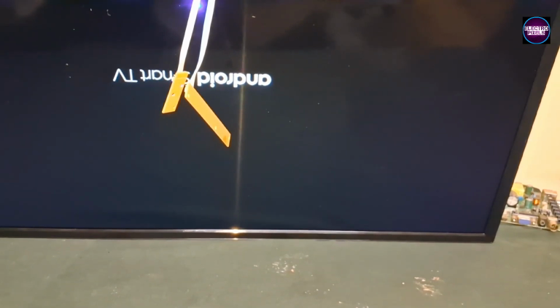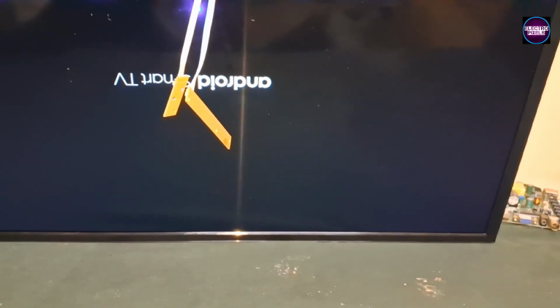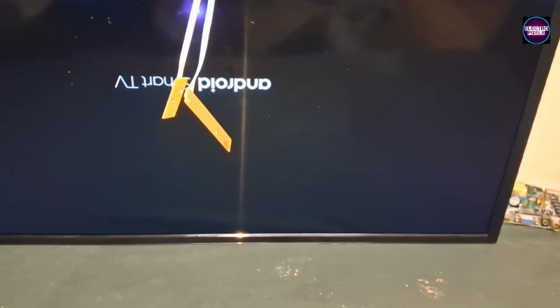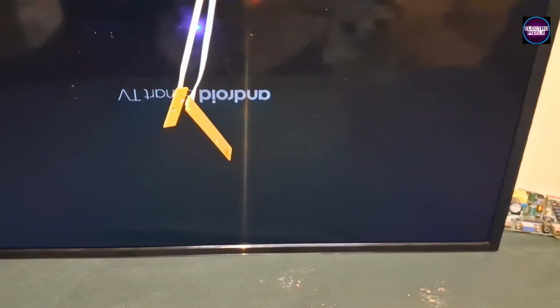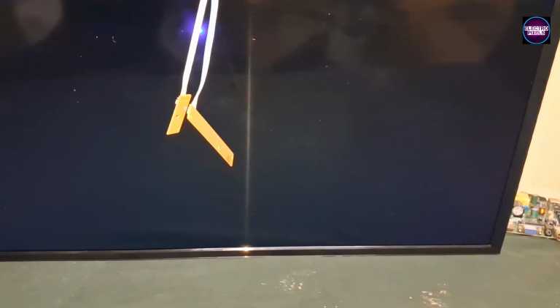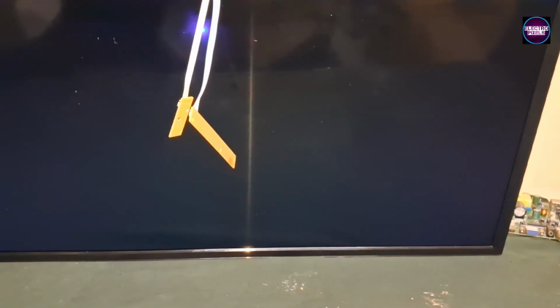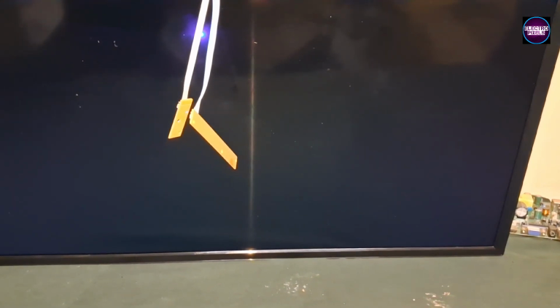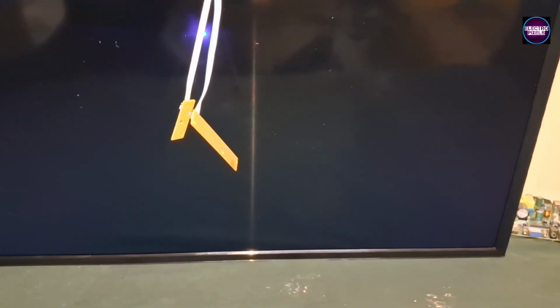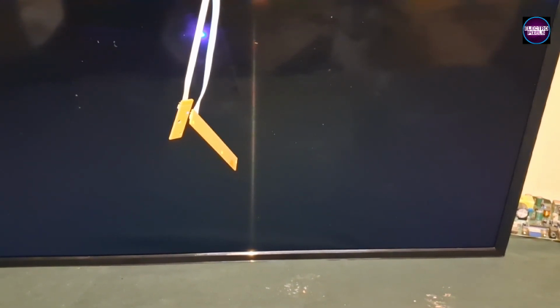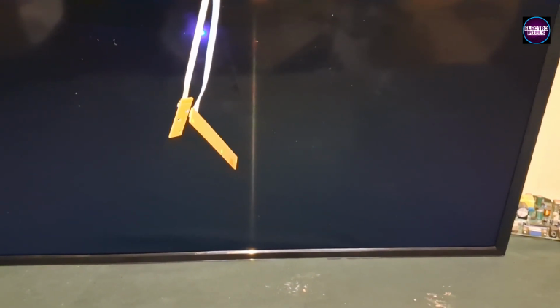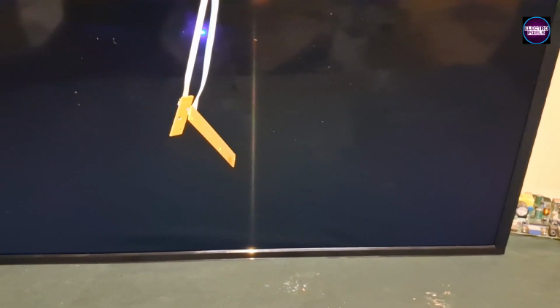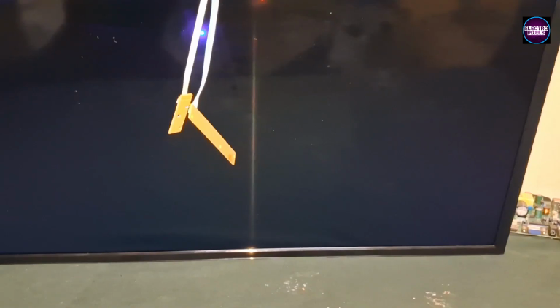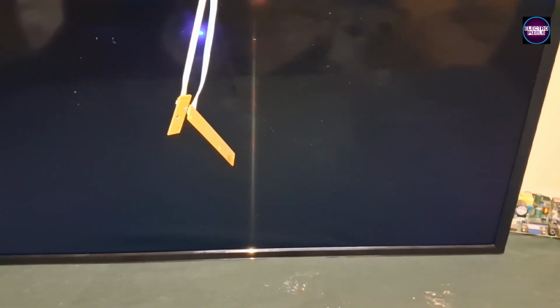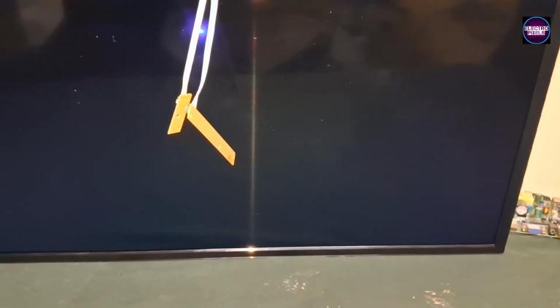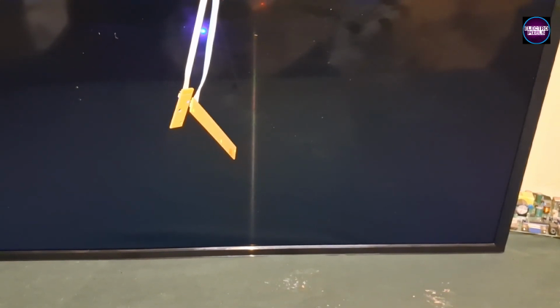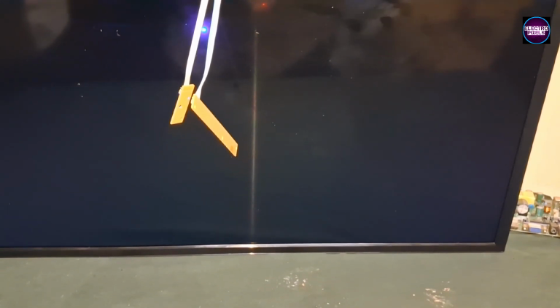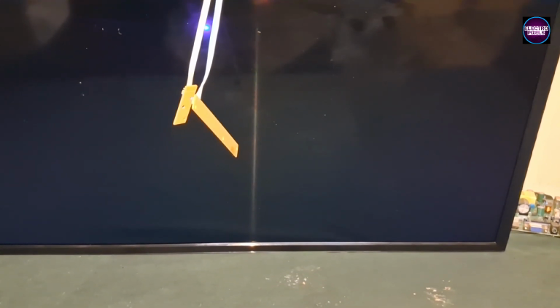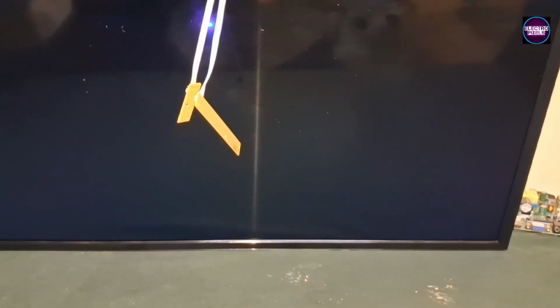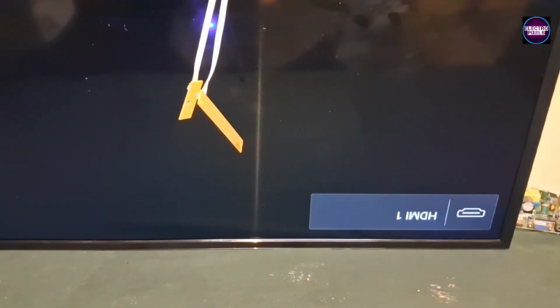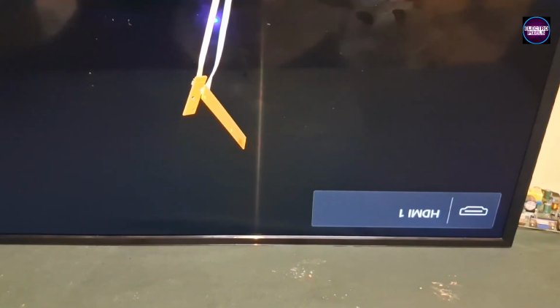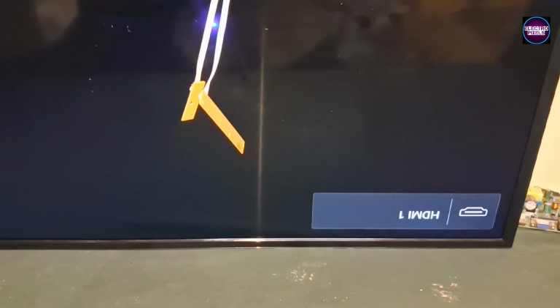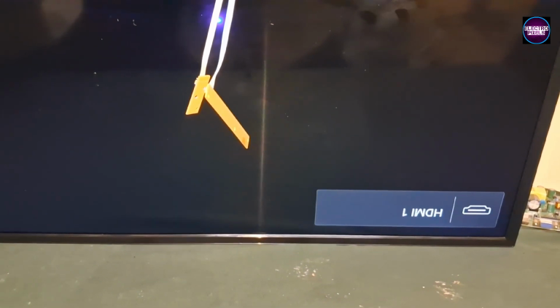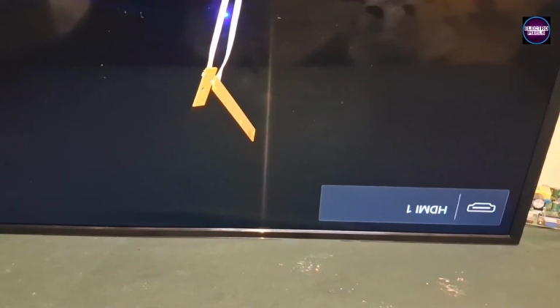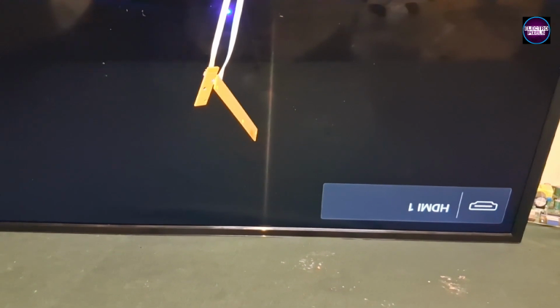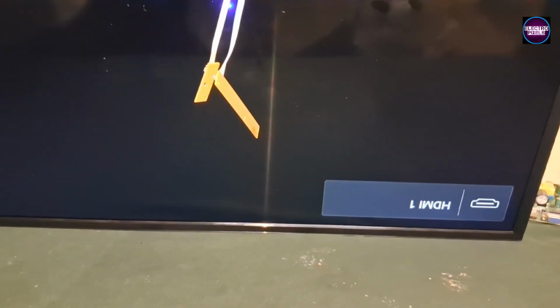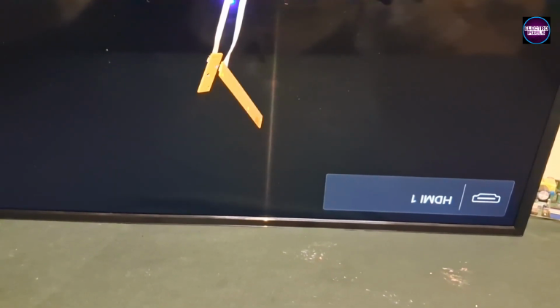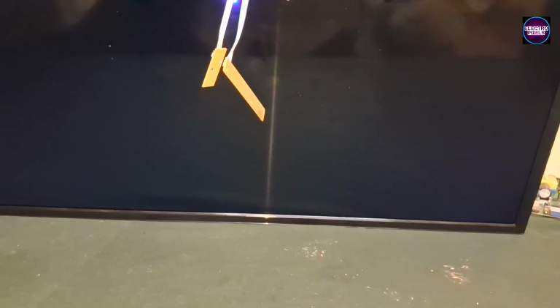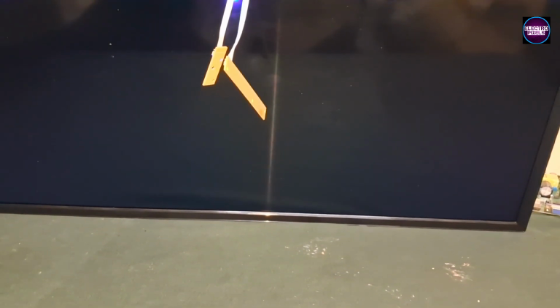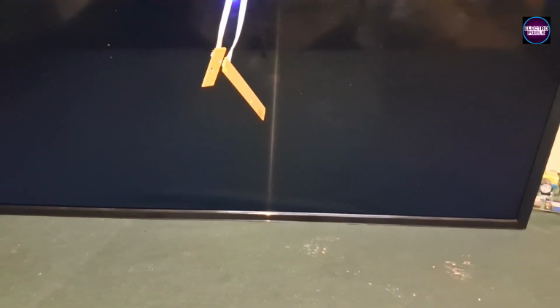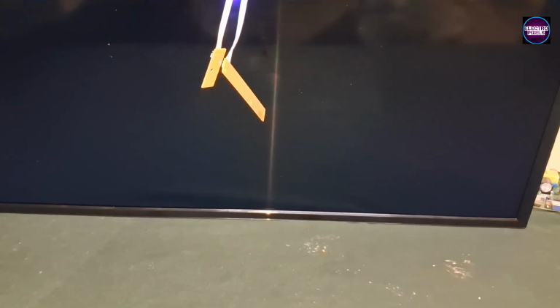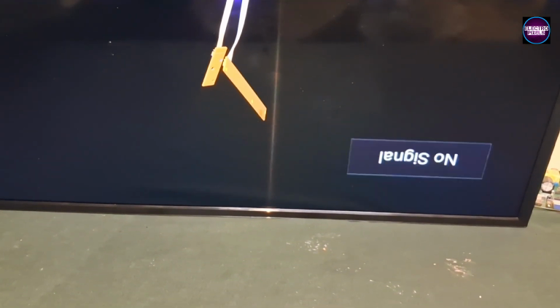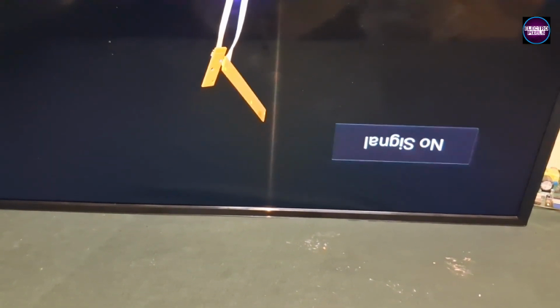After installing the universal backlight board, the picture comes and the TV started working back to normal. Hope you like our channel — please don't forget to like, share, subscribe, and press the bell icon for further notifications. Thank you for watching, have a nice day.